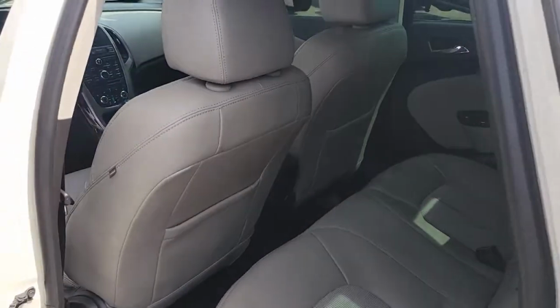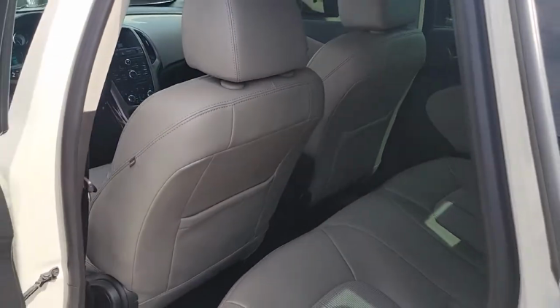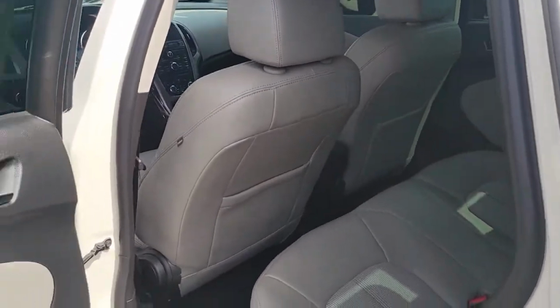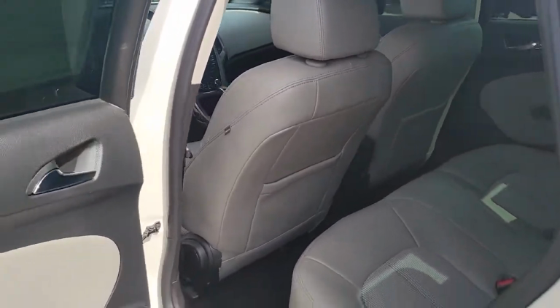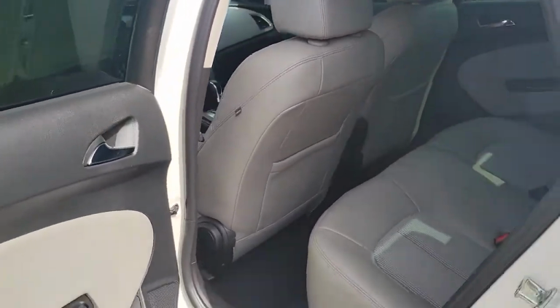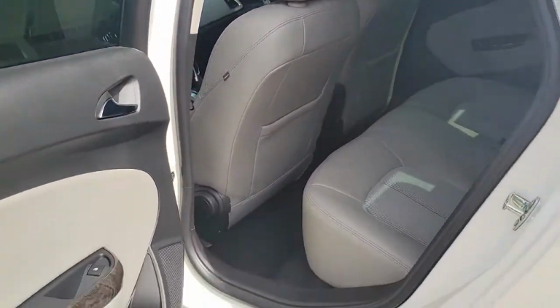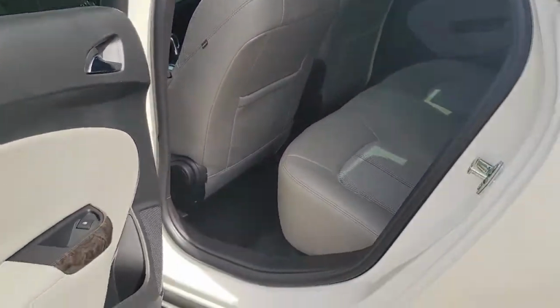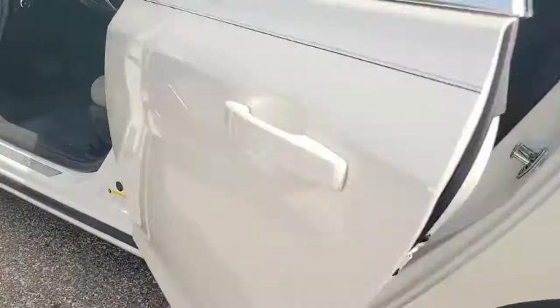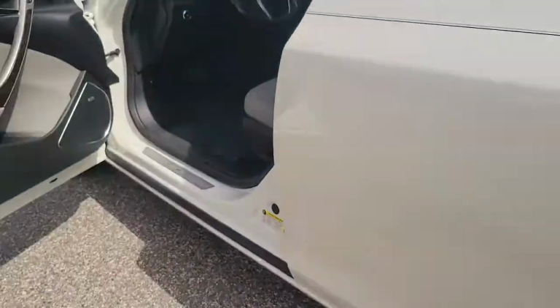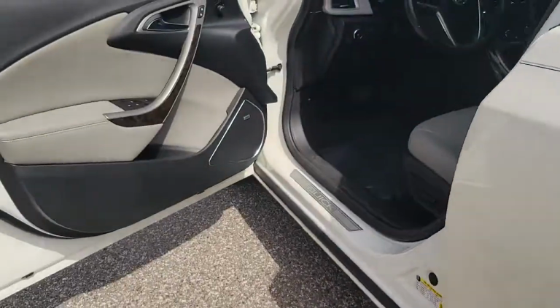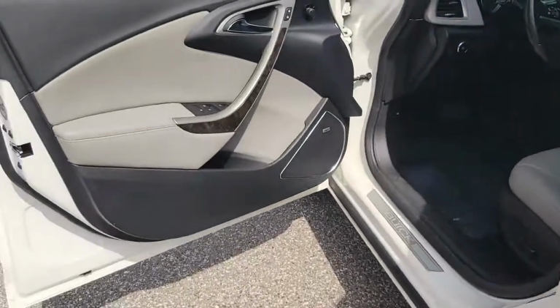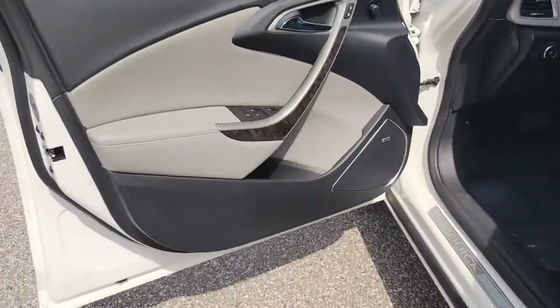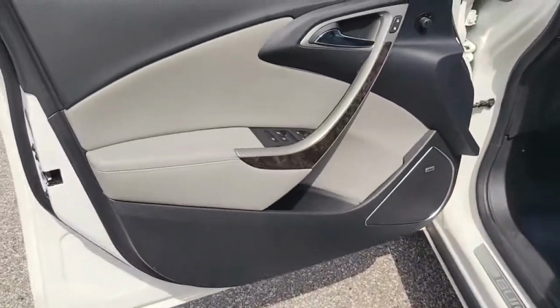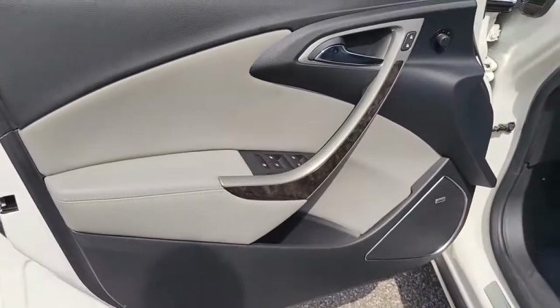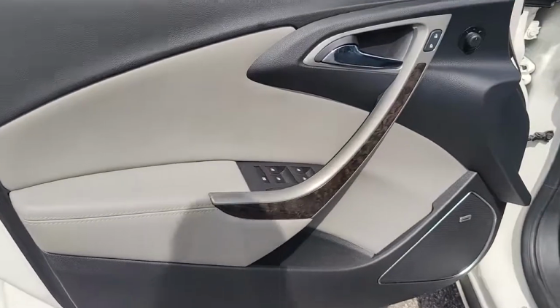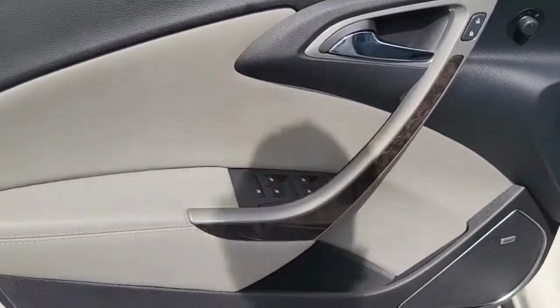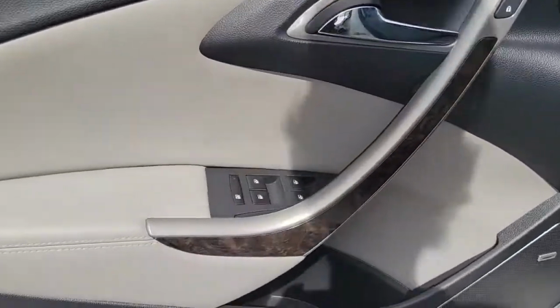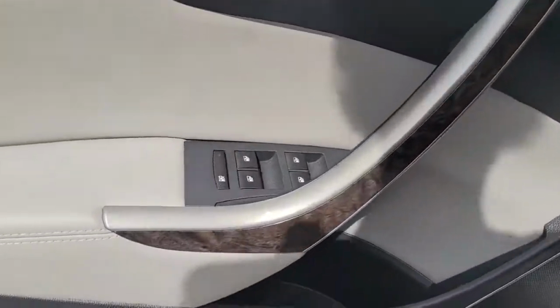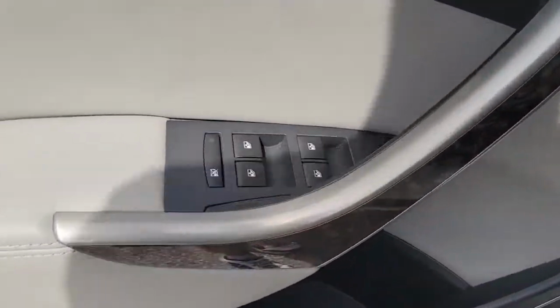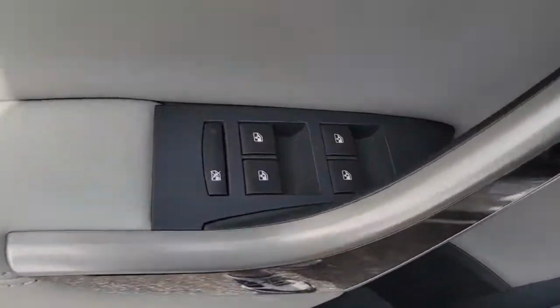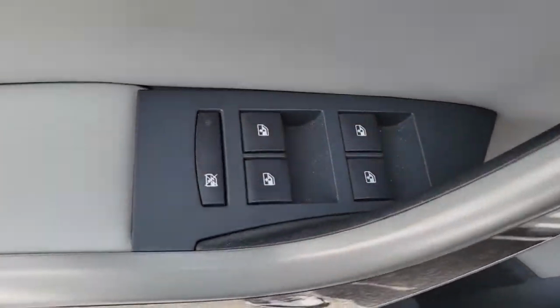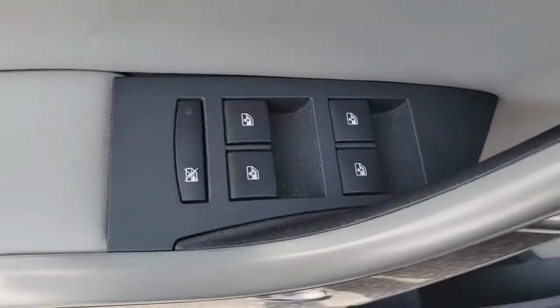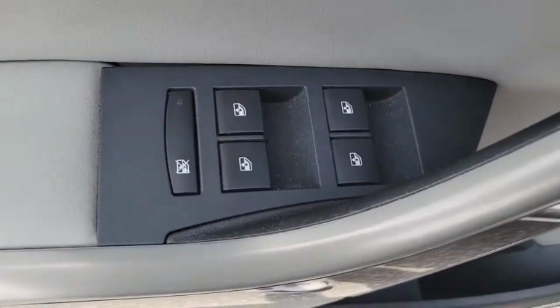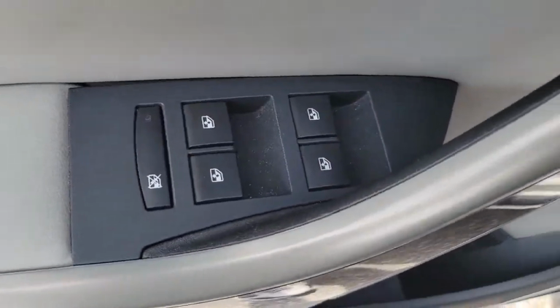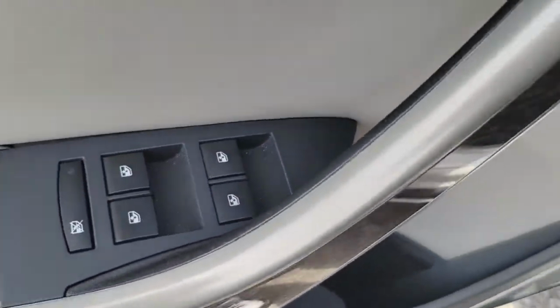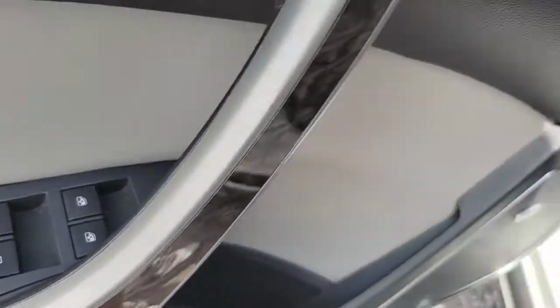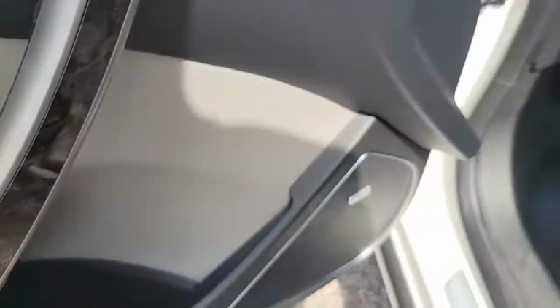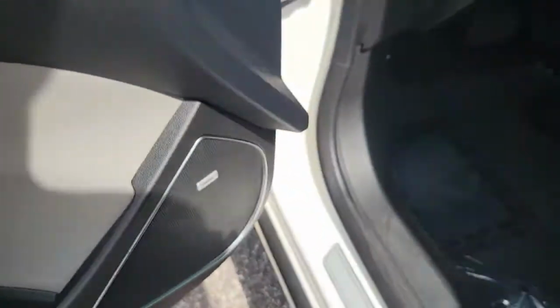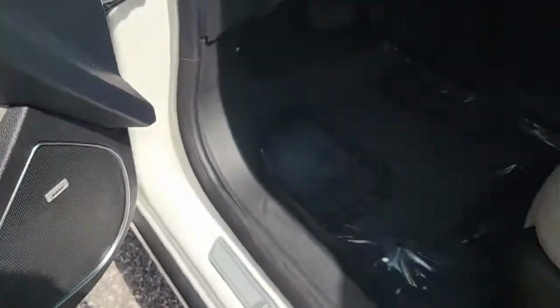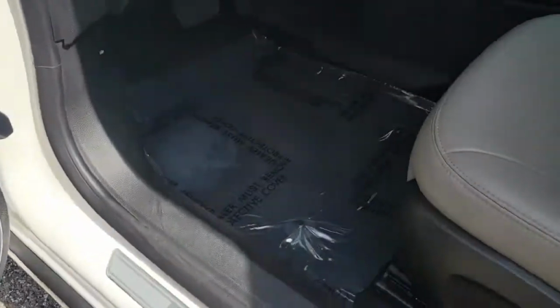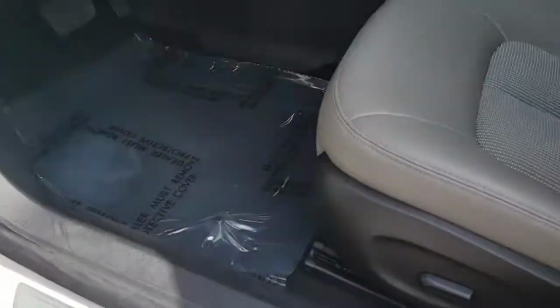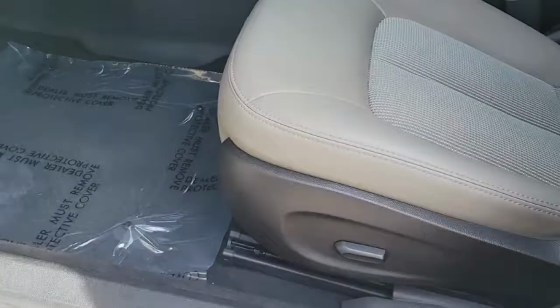Make luxury your new normal in this handsome Verano. Come in for a fun and easy test drive — our team will make it the best part of your day.